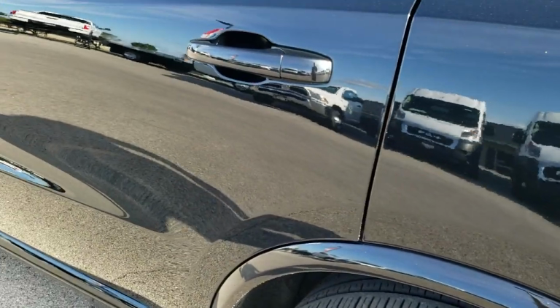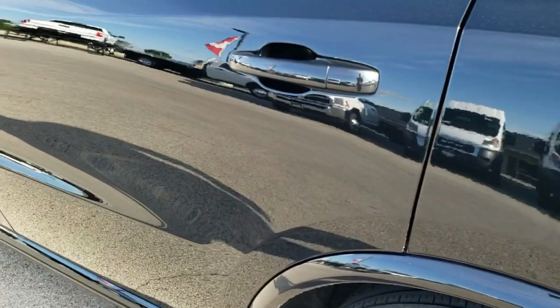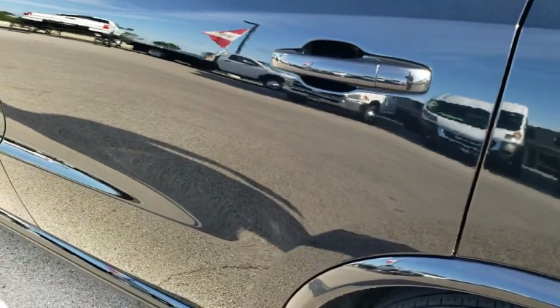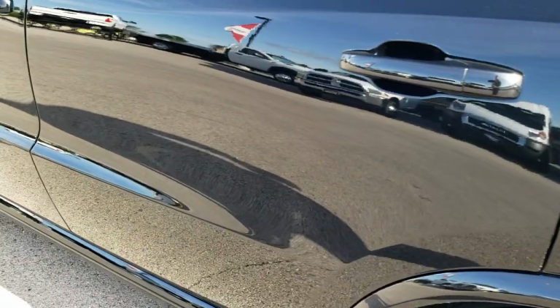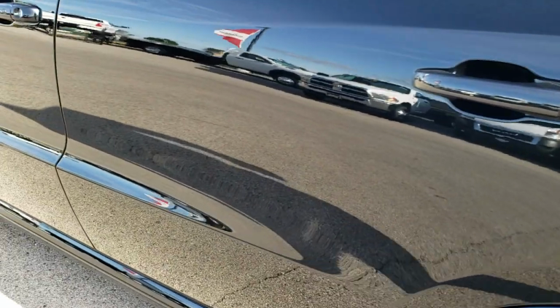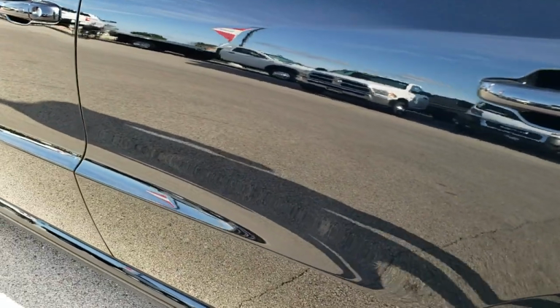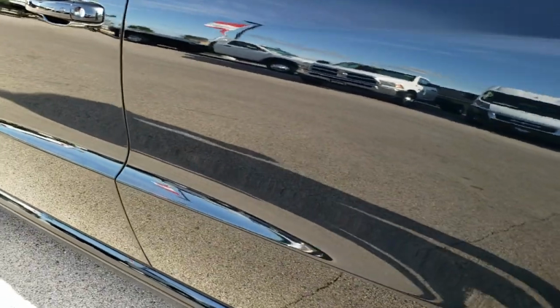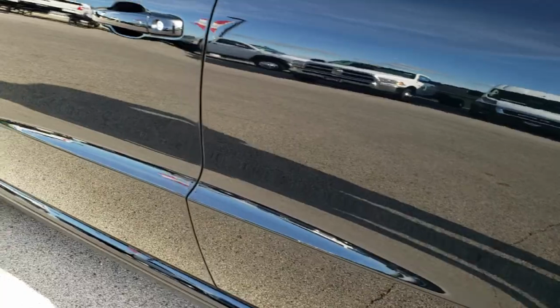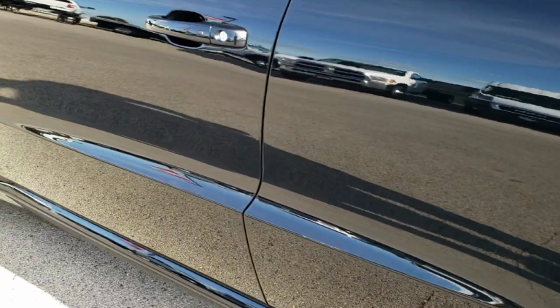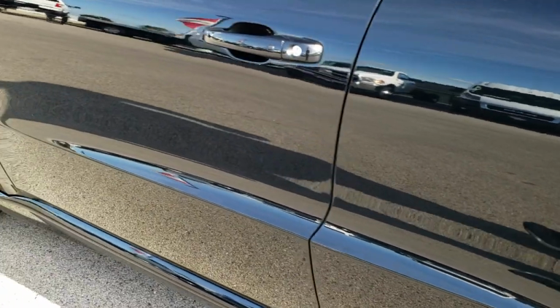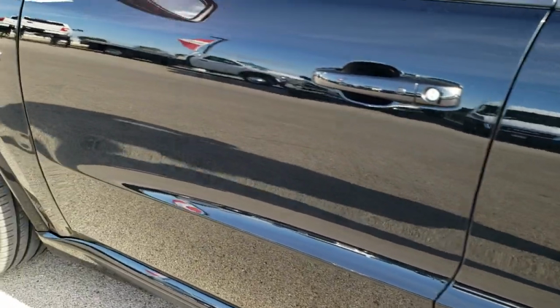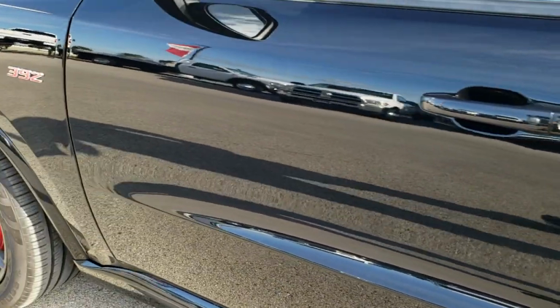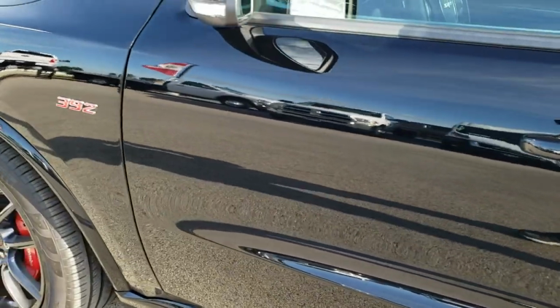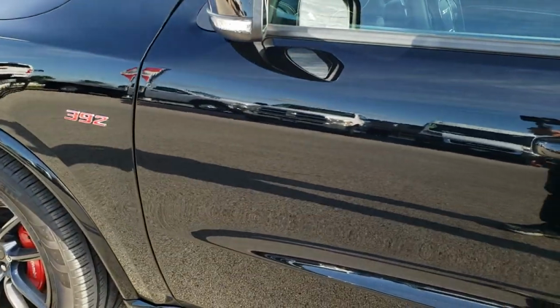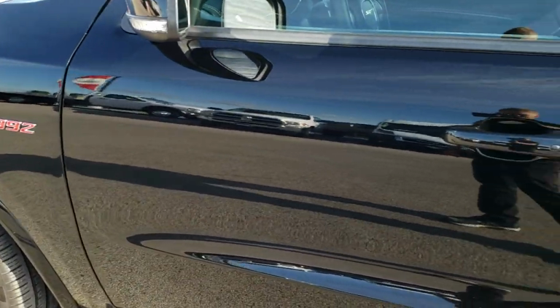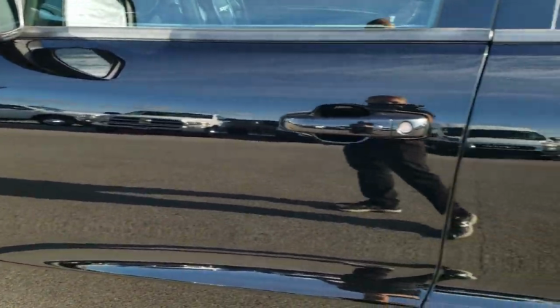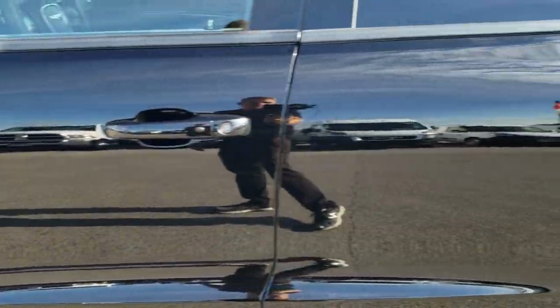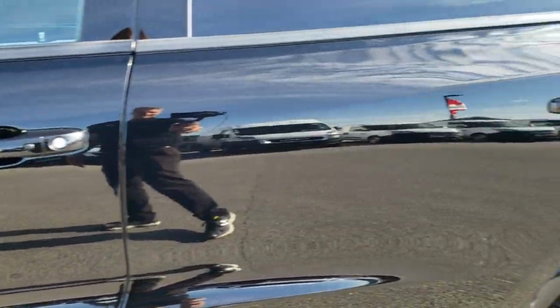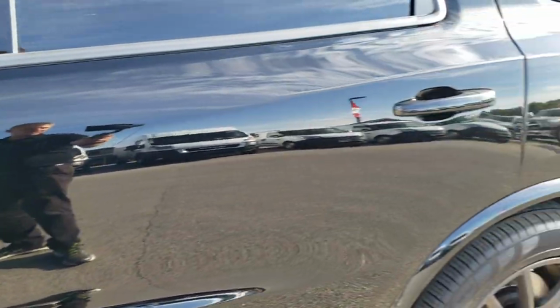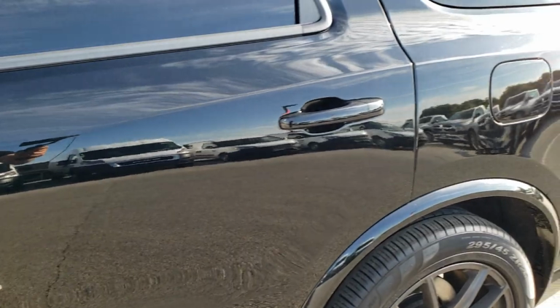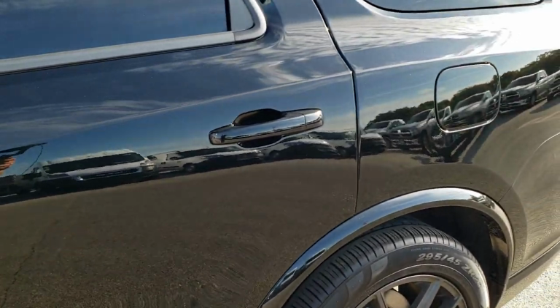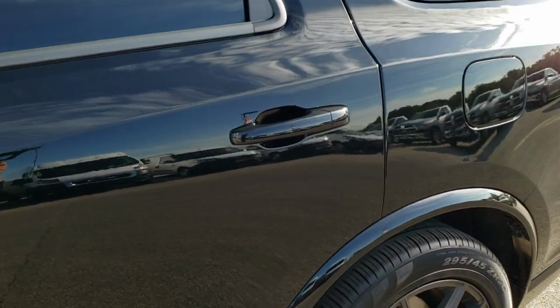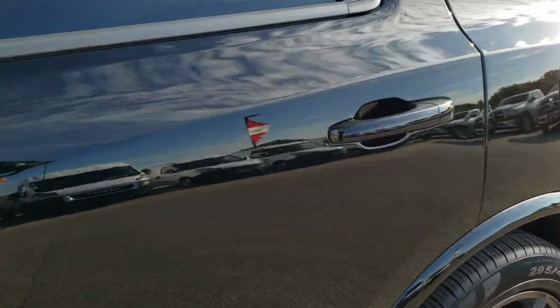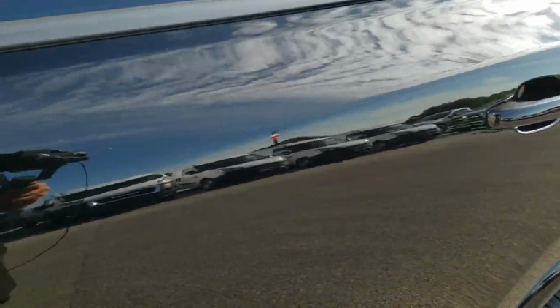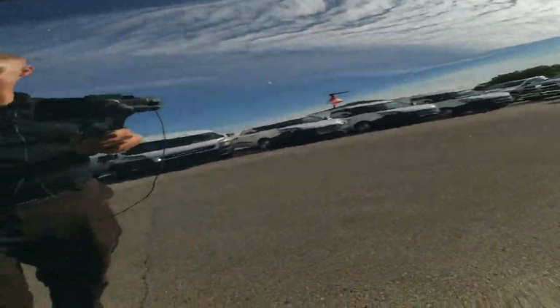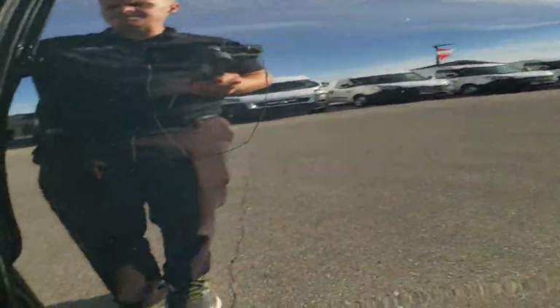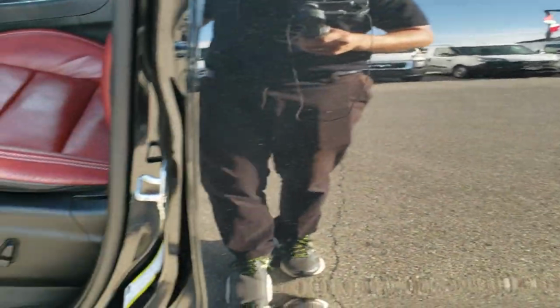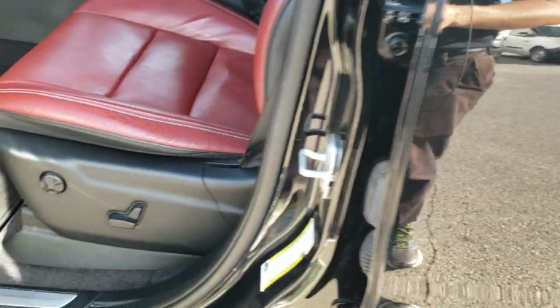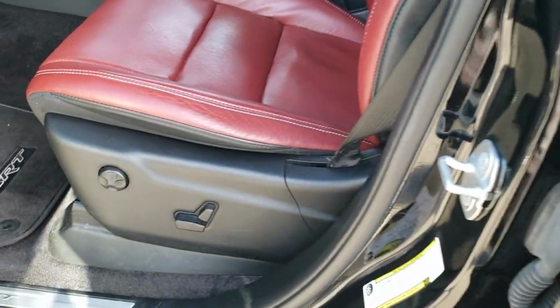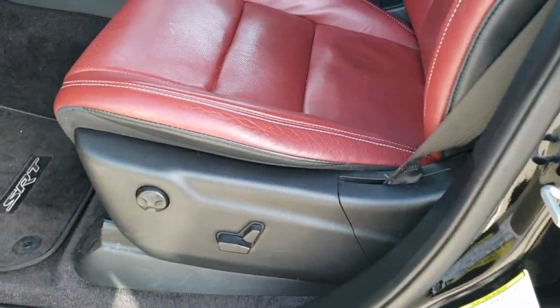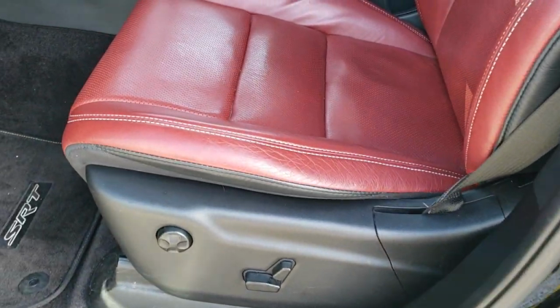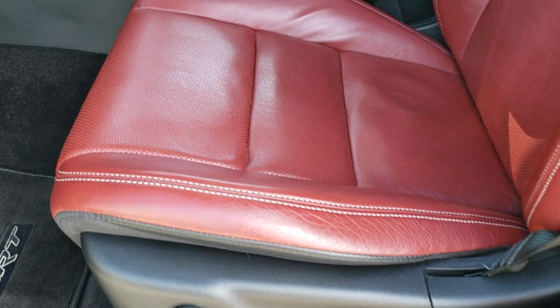You can see just how mirror-like and reflective that paint is — very nice condition on this Durango. Inside, the SRT package gives you the red leather interior.